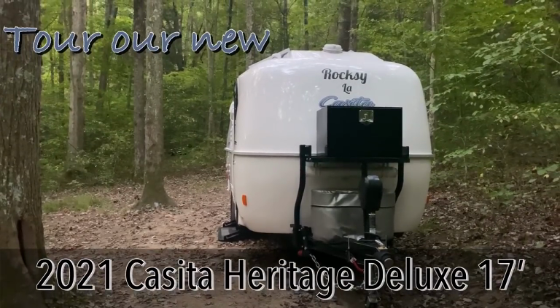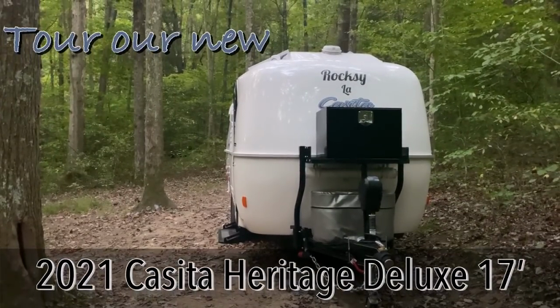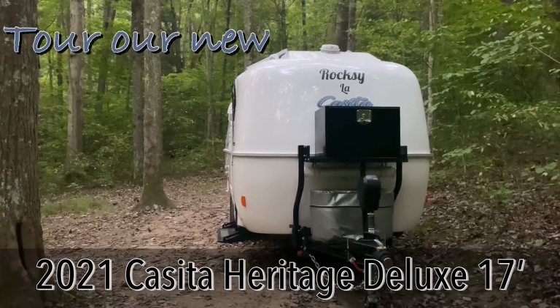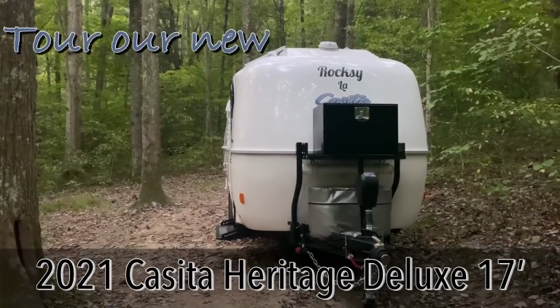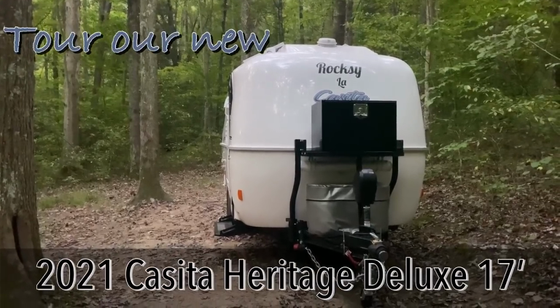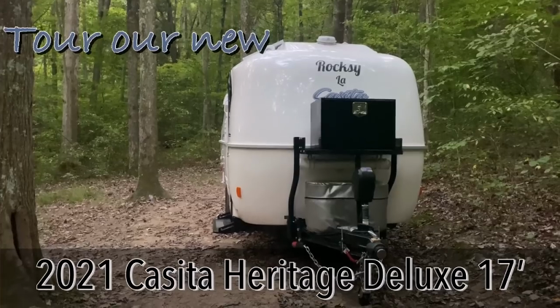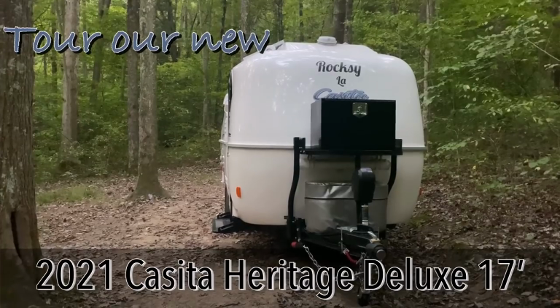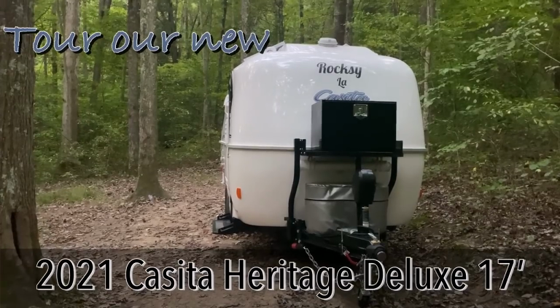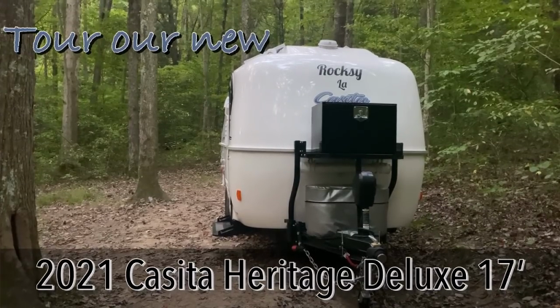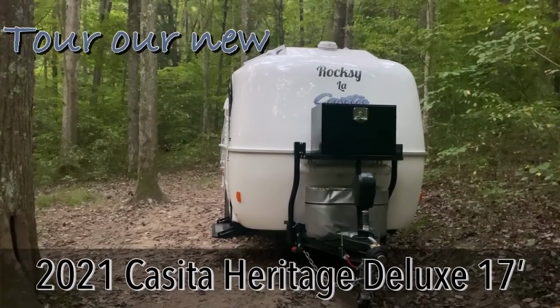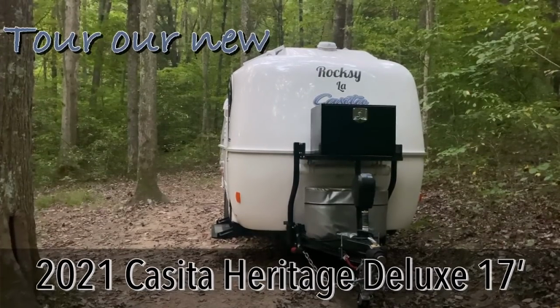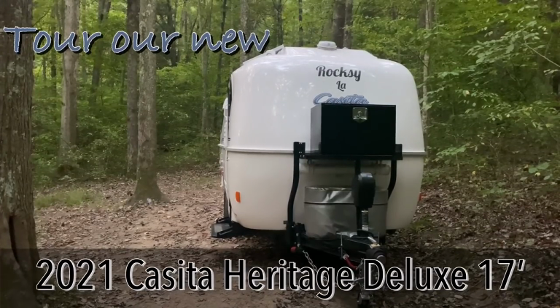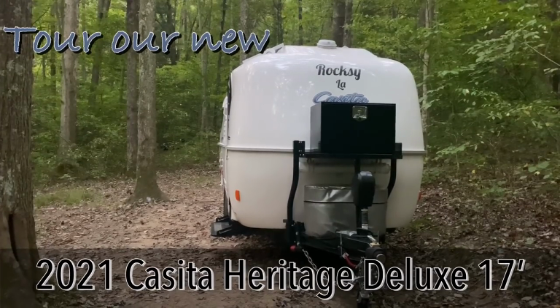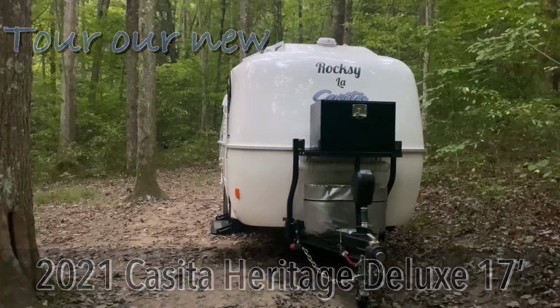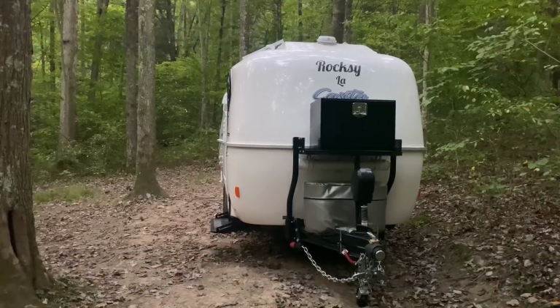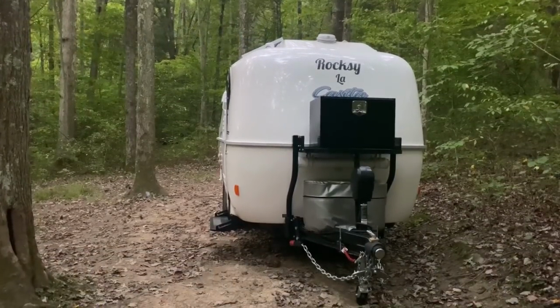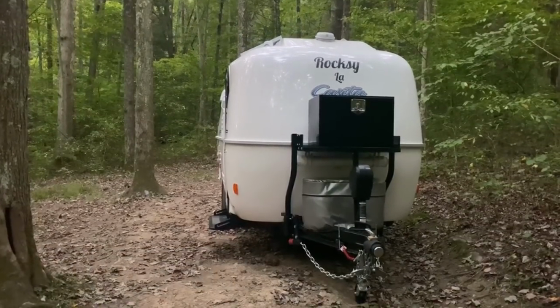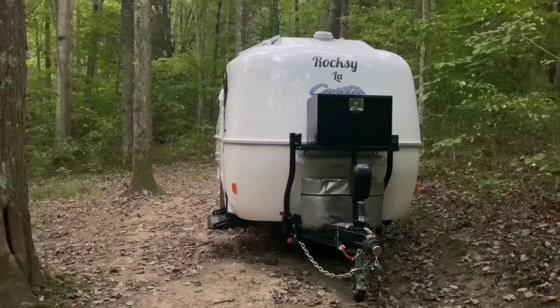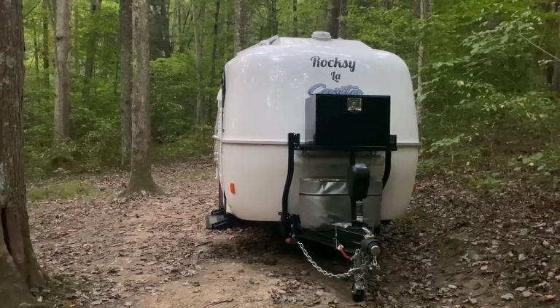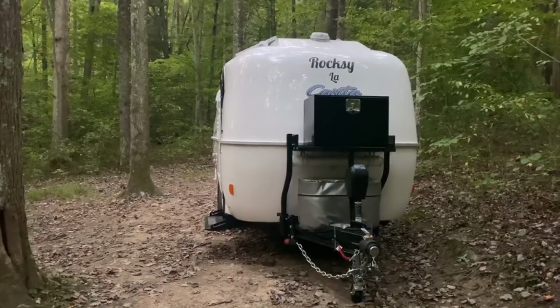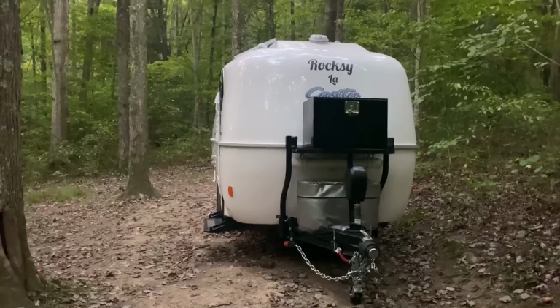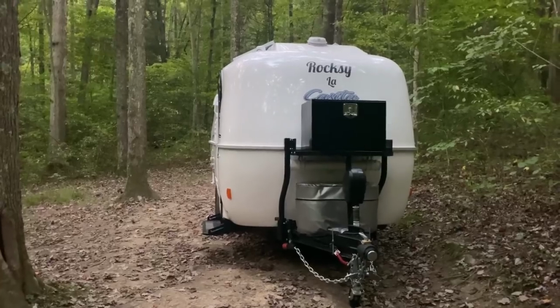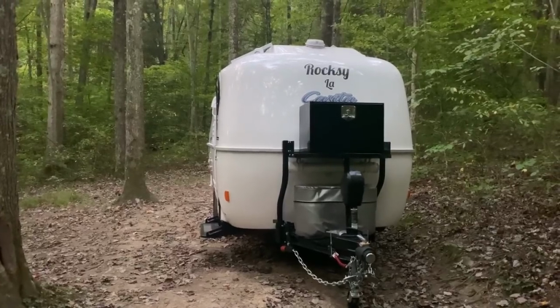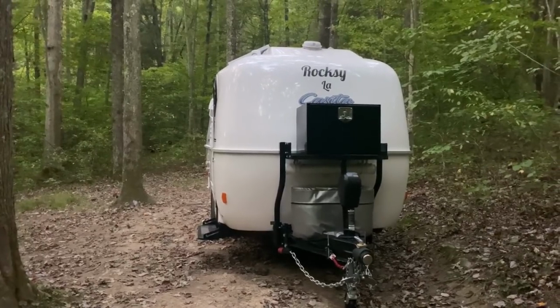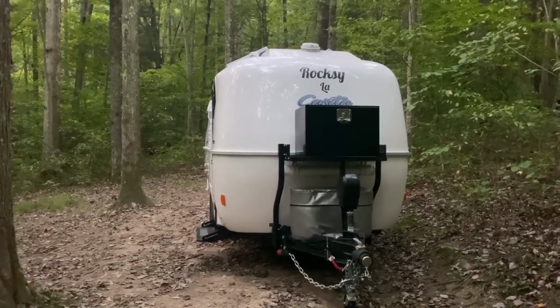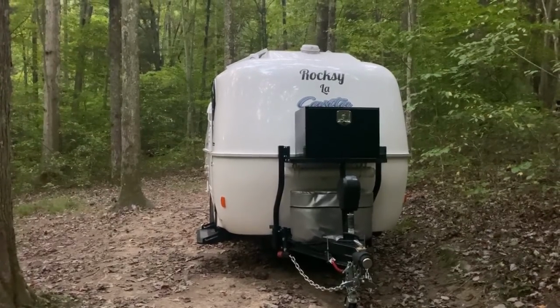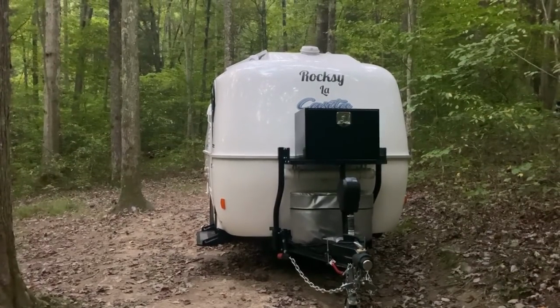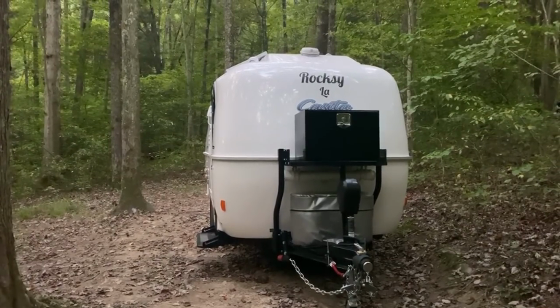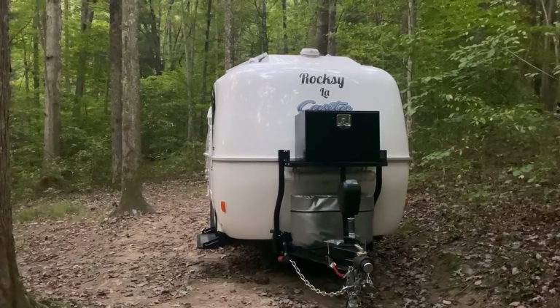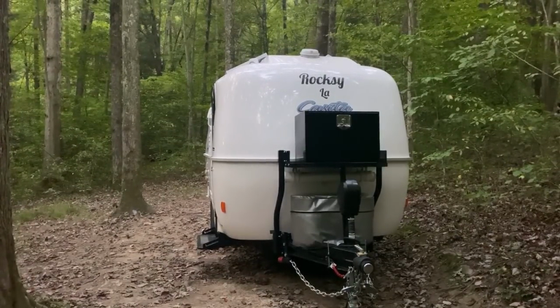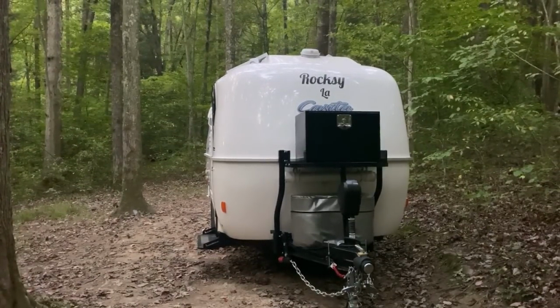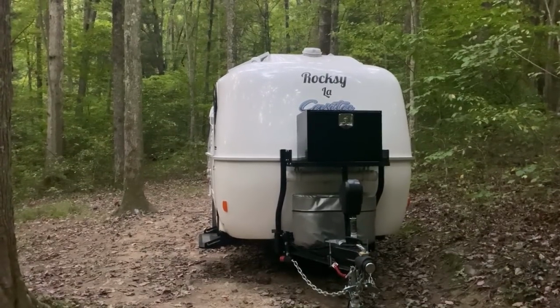We're out here boondocking in the New River Gorge, West Virginia, and I want to introduce you to Roxy, our 2021 Casita Heritage Deluxe, 17 foot.